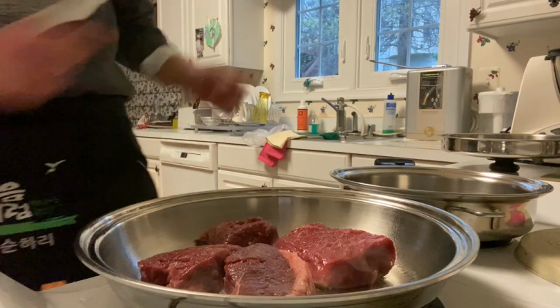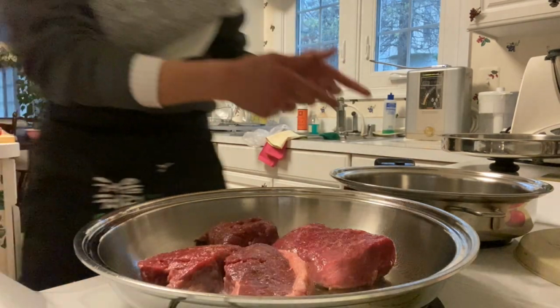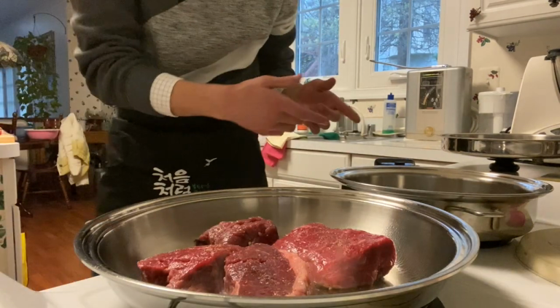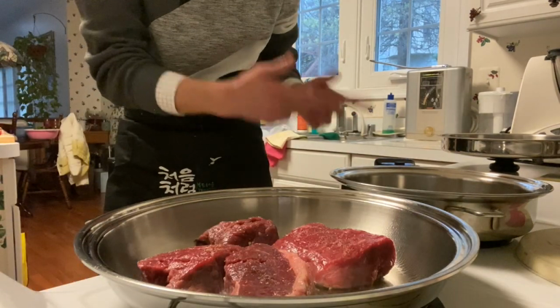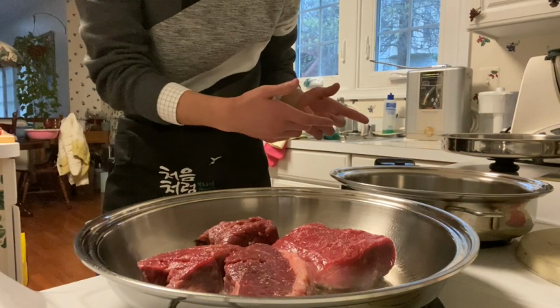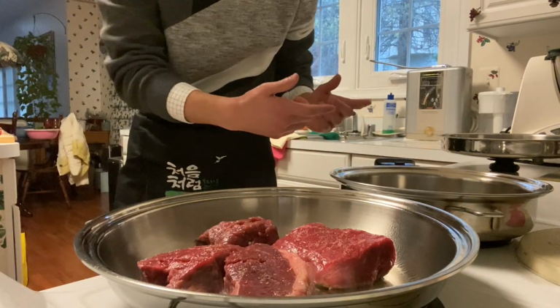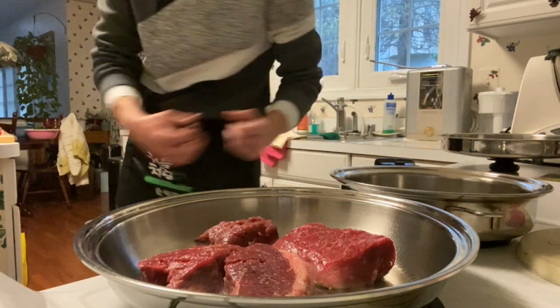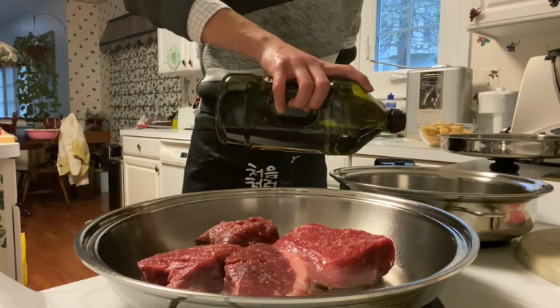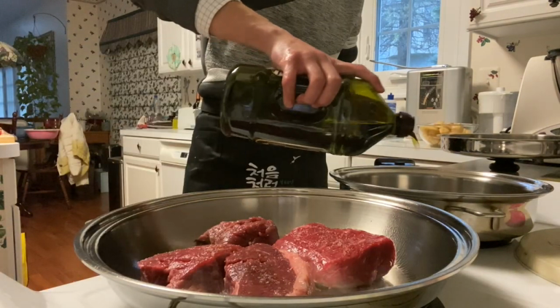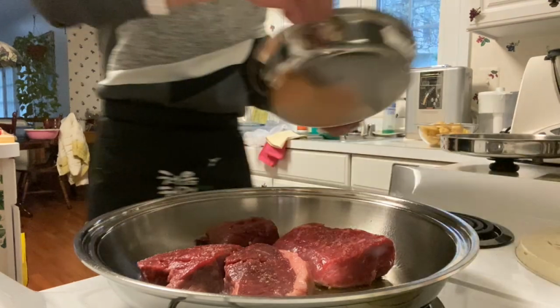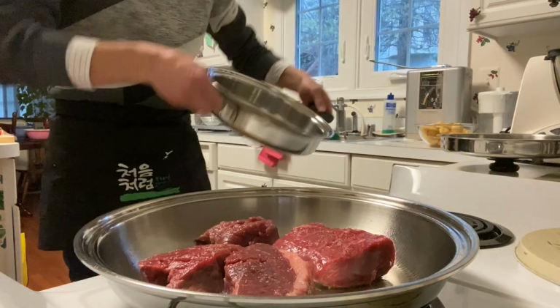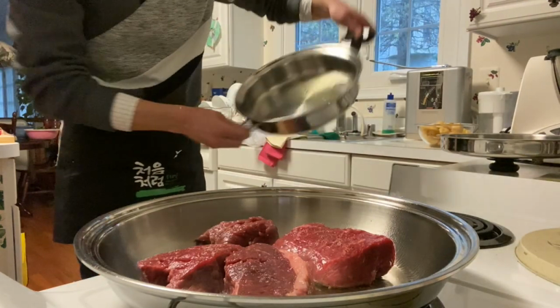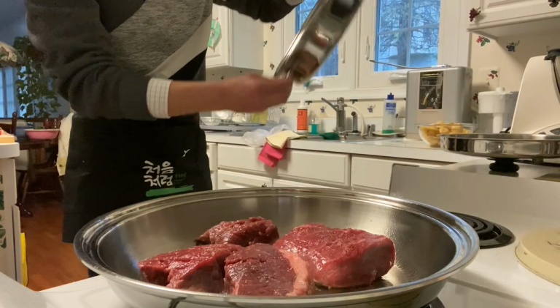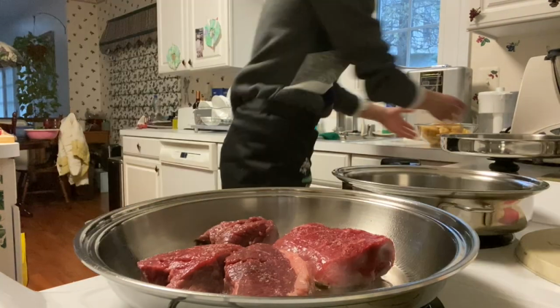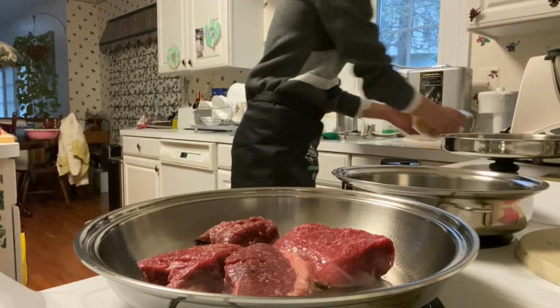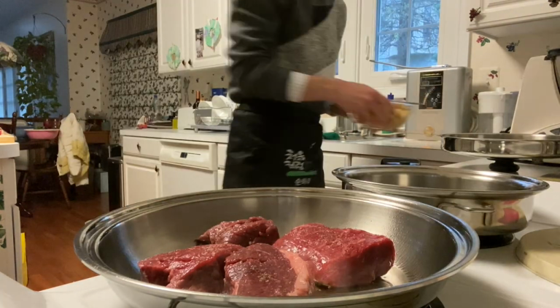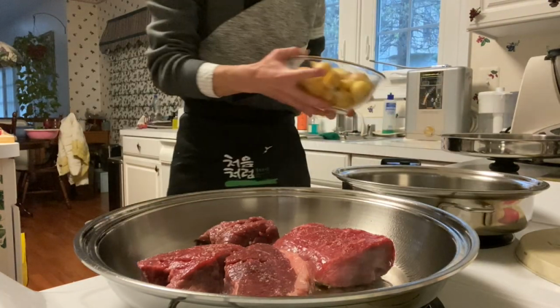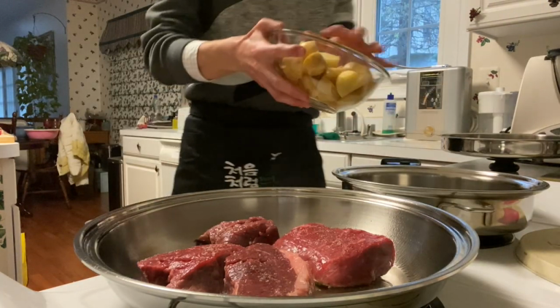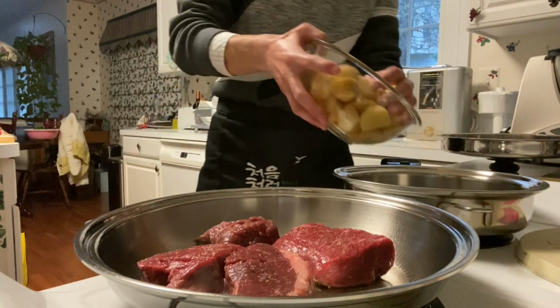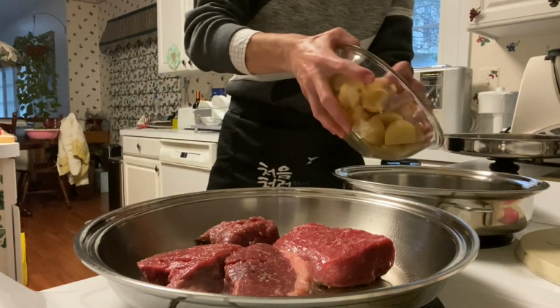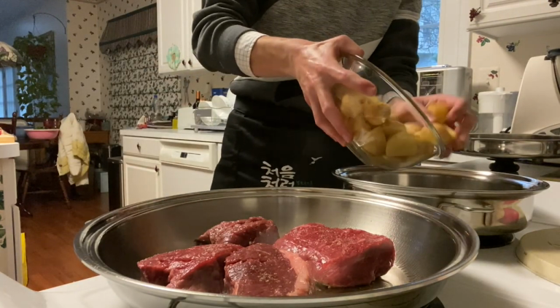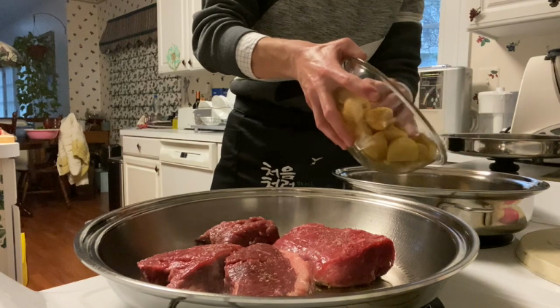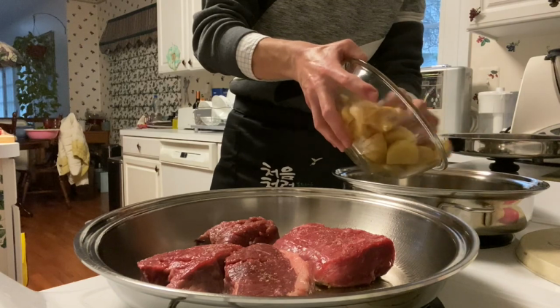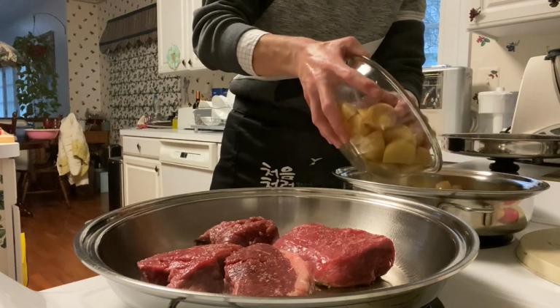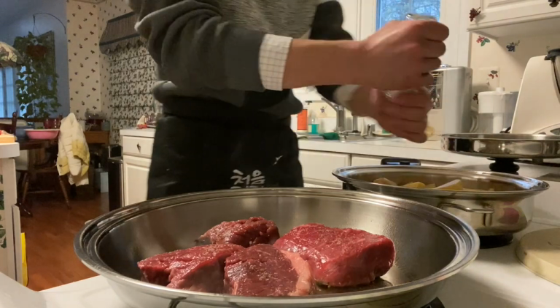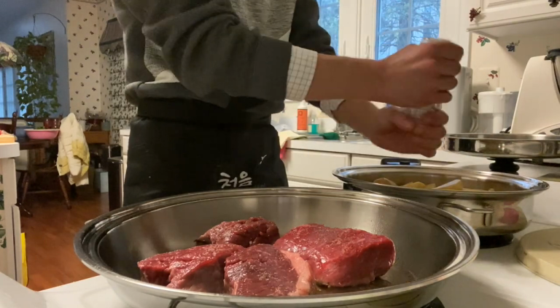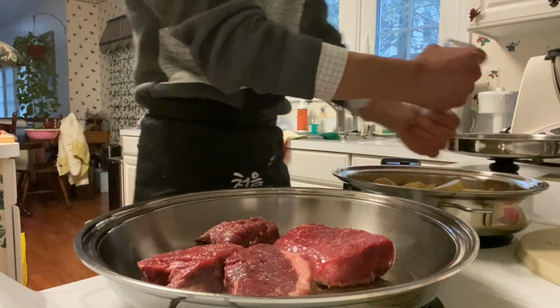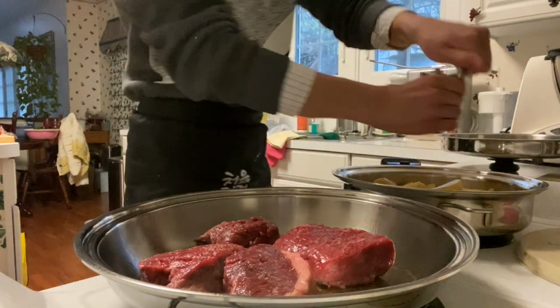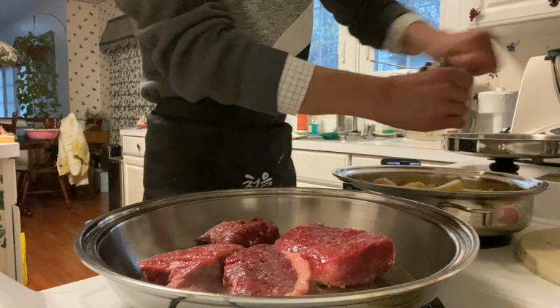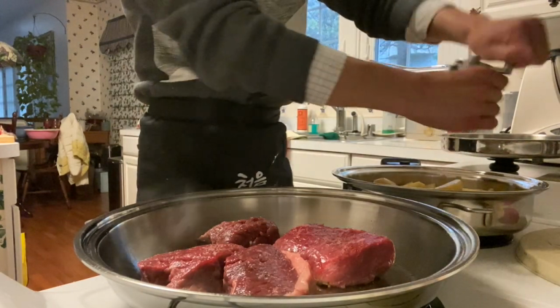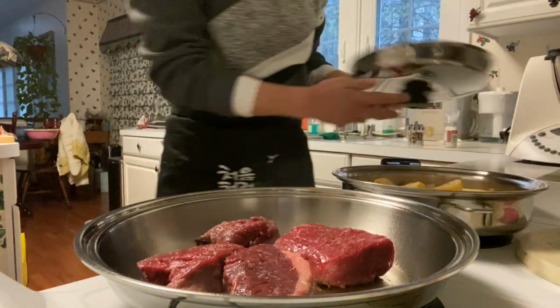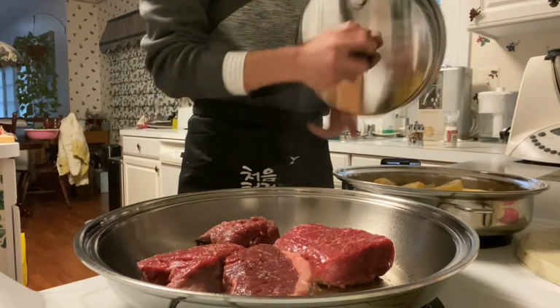Over in the other pan, we're going to add the potatoes. Spread that evenly among the pan and put the potatoes in. Season the potatoes and place the lid on that.